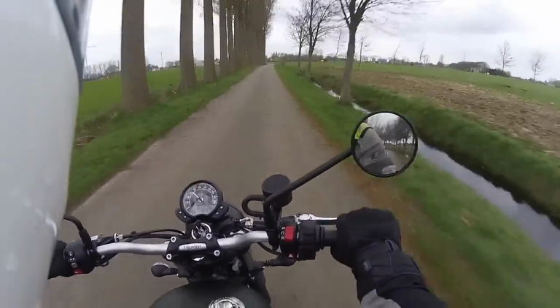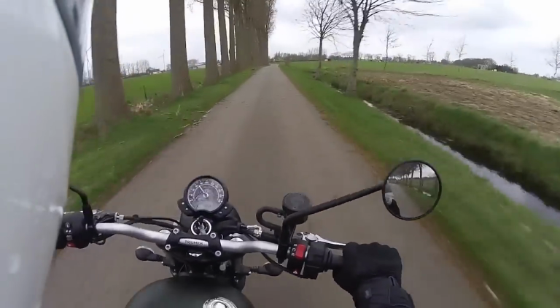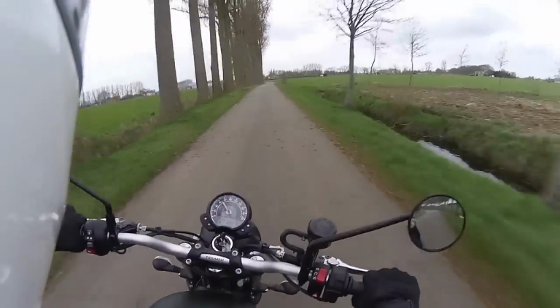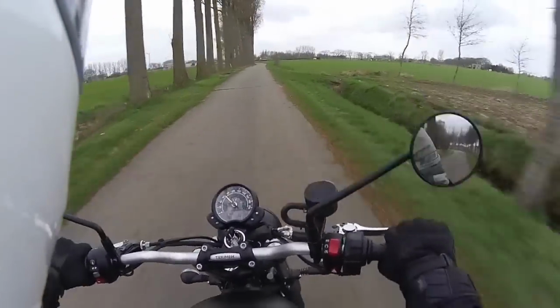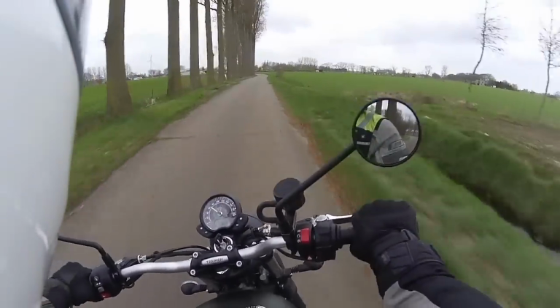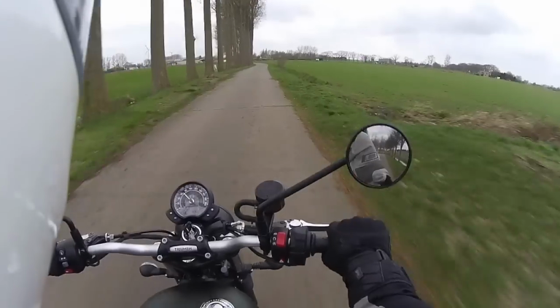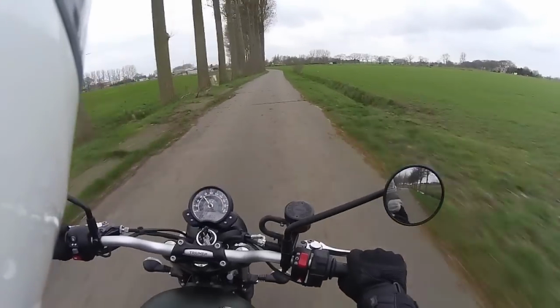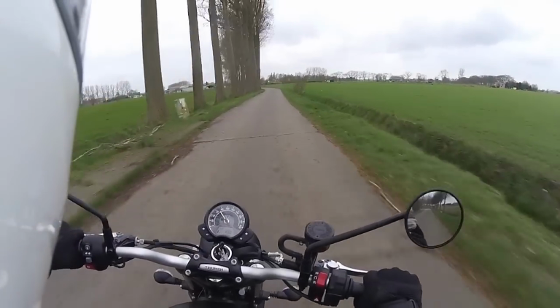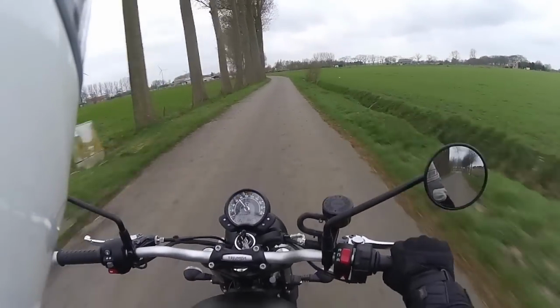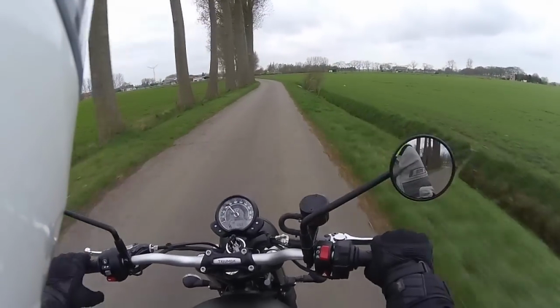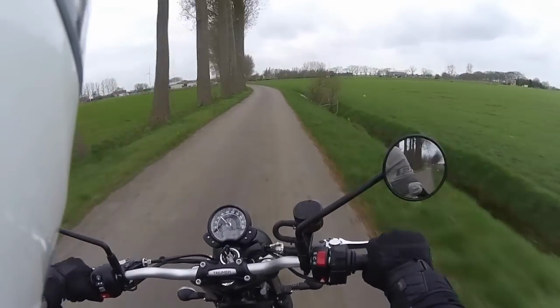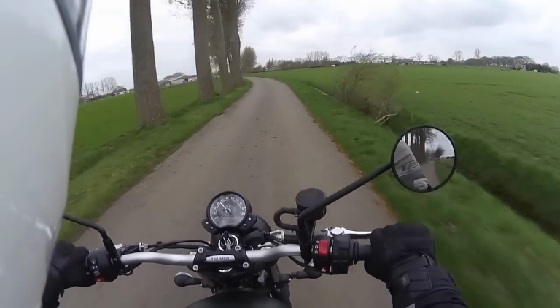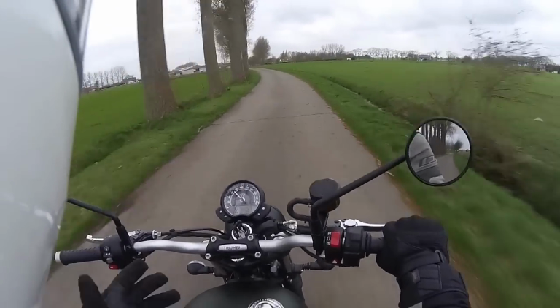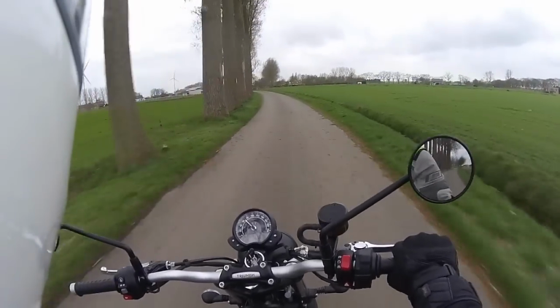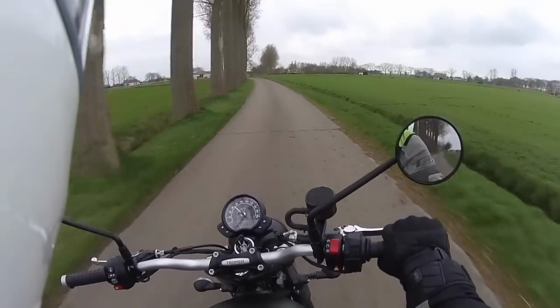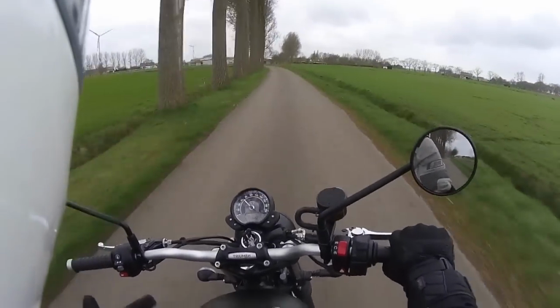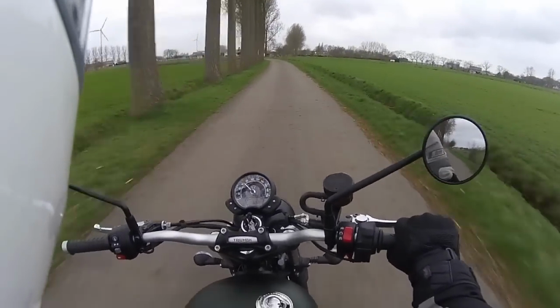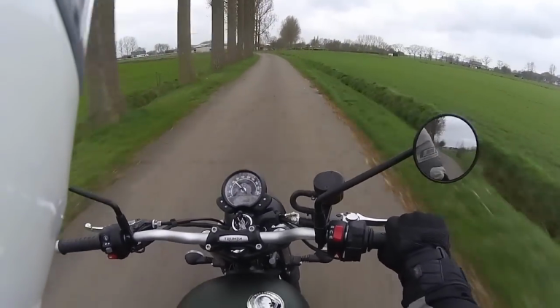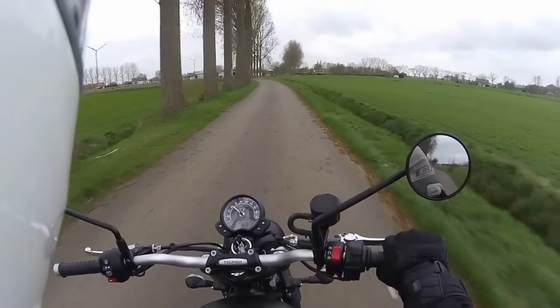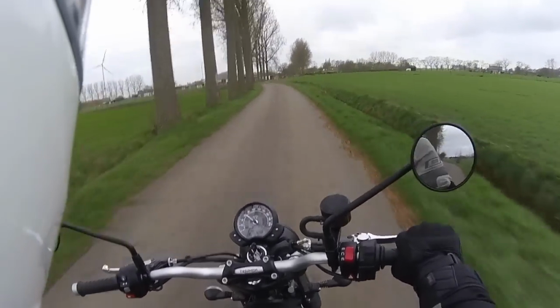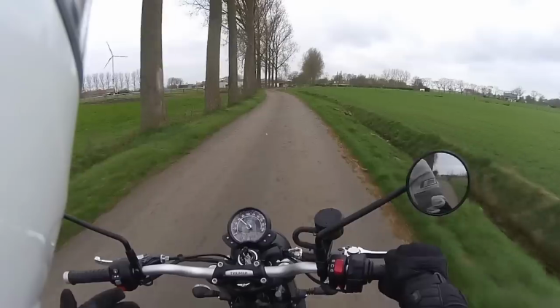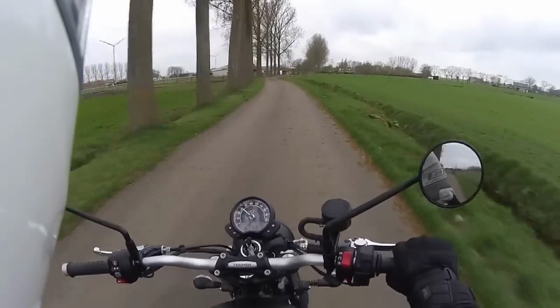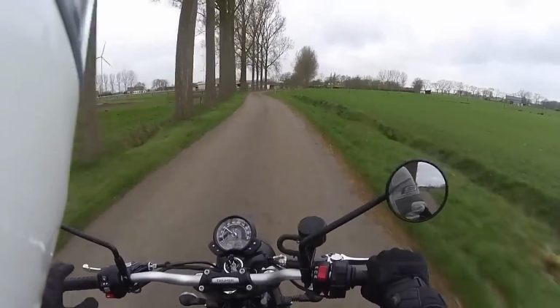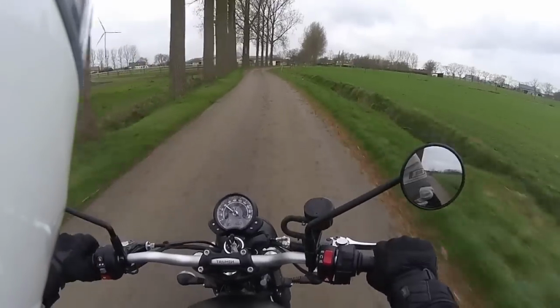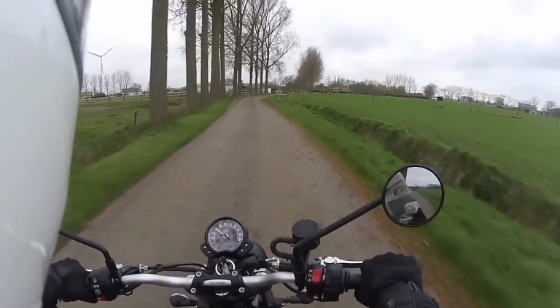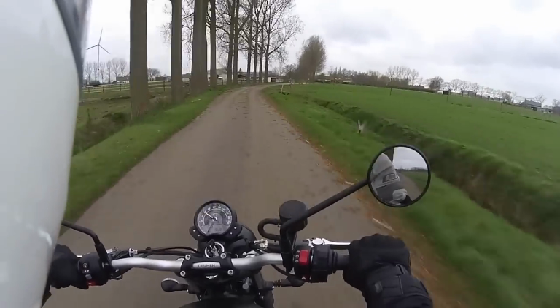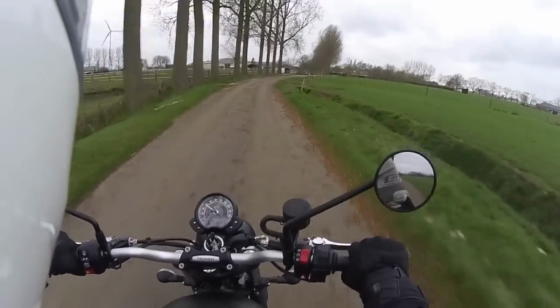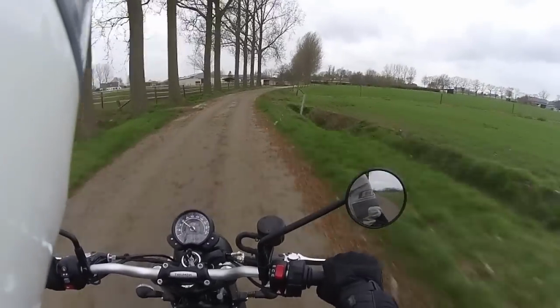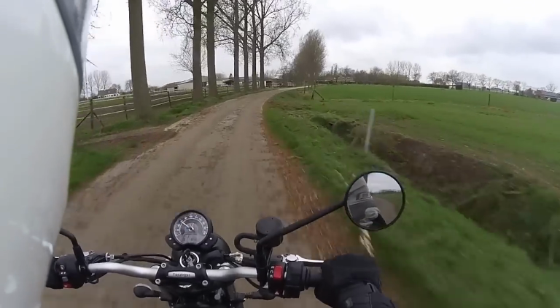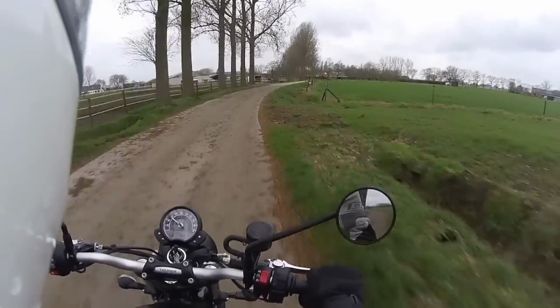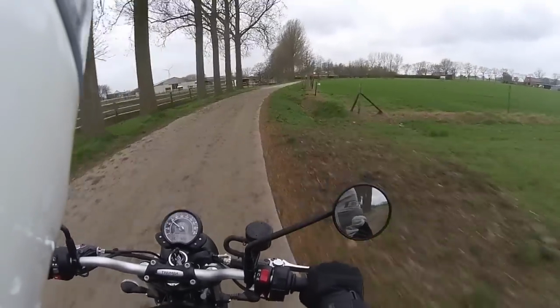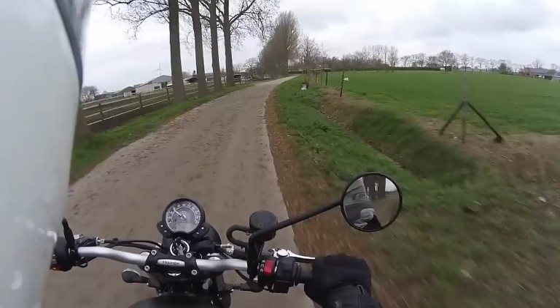It feels like you can place it wherever you want and it handles pretty nice. Even when you're standing still it weighs a little bit less than the previous one, but you can feel it when you're handling it at a standstill.